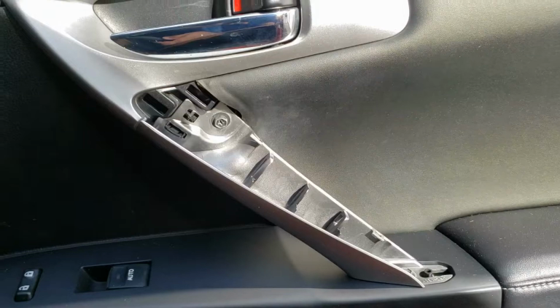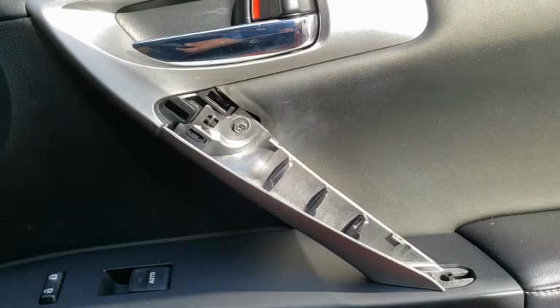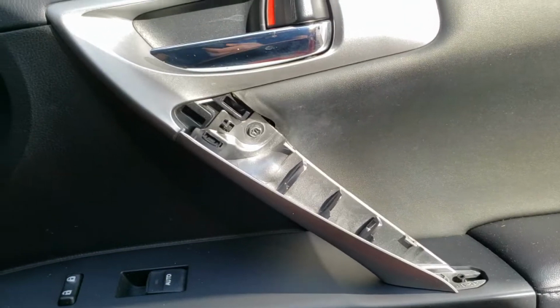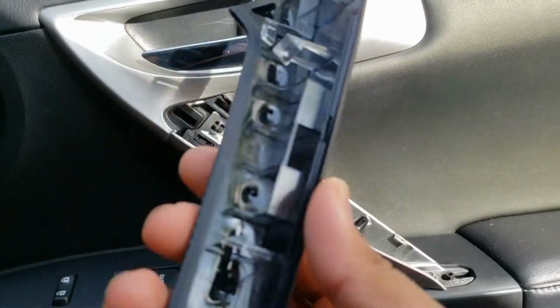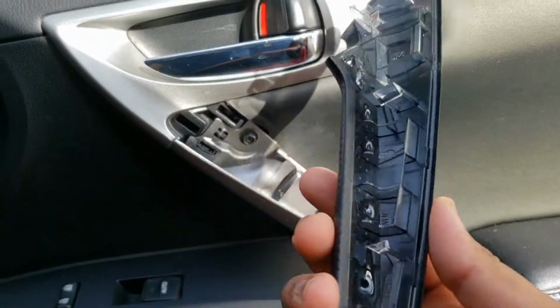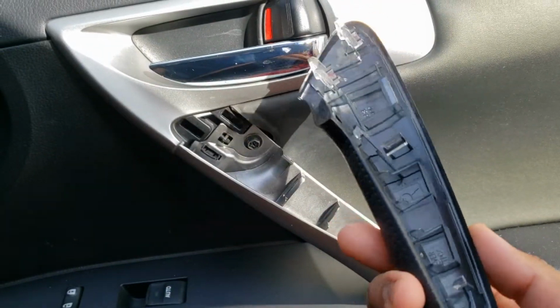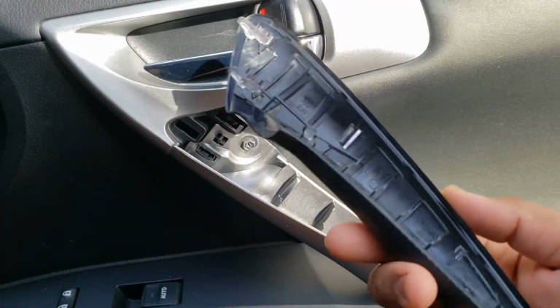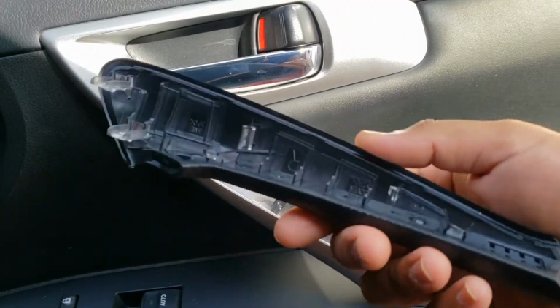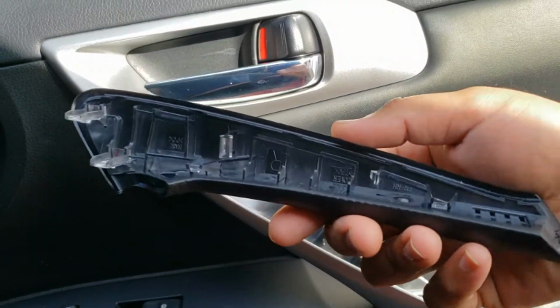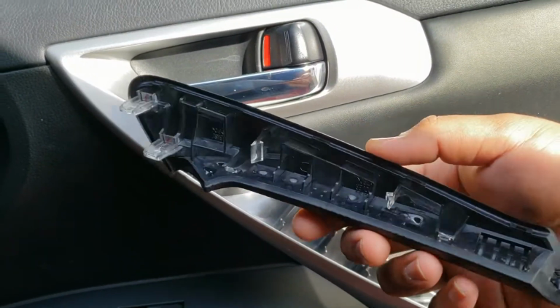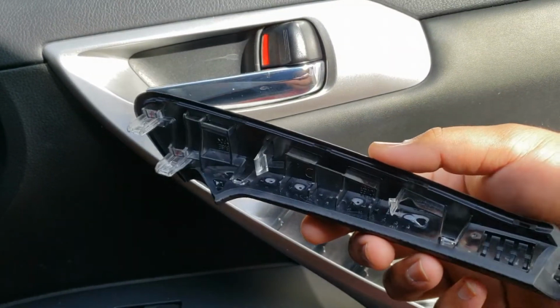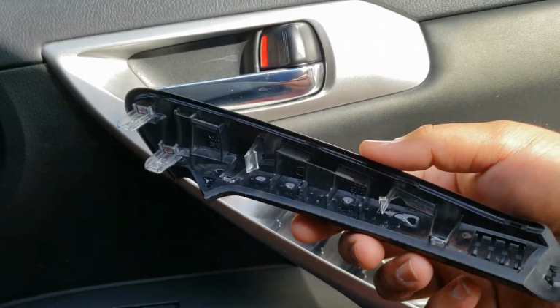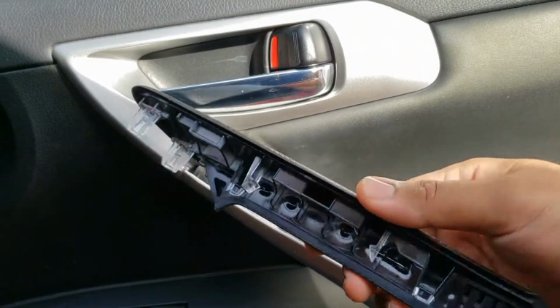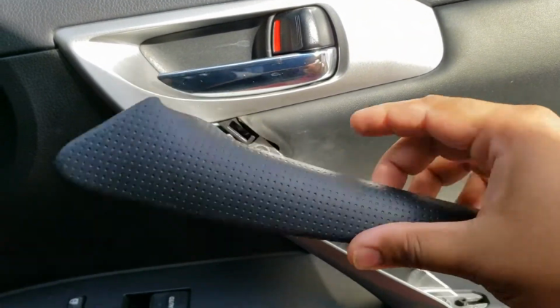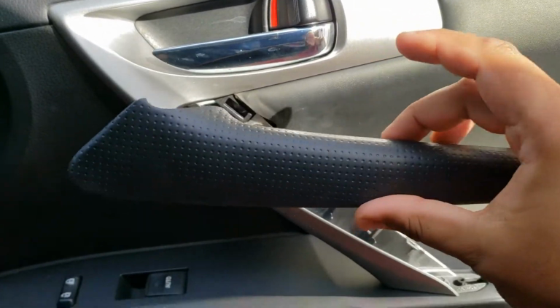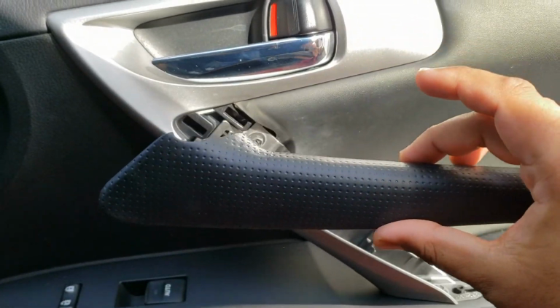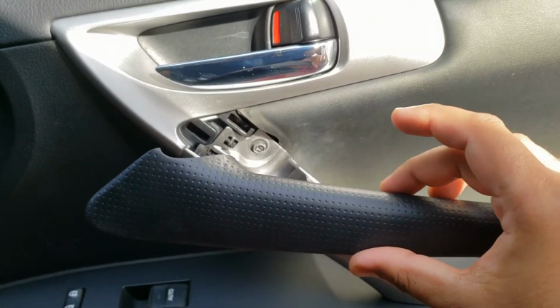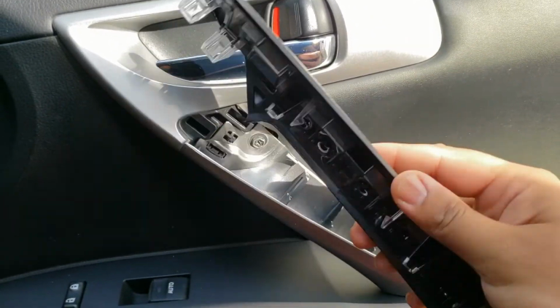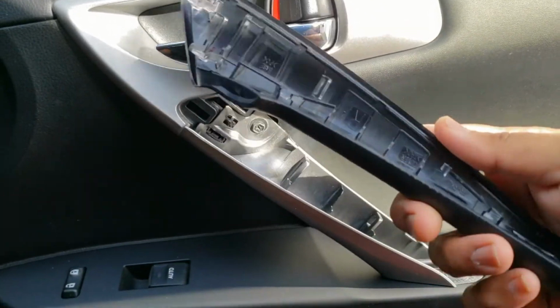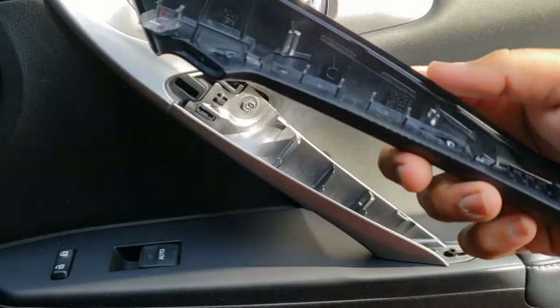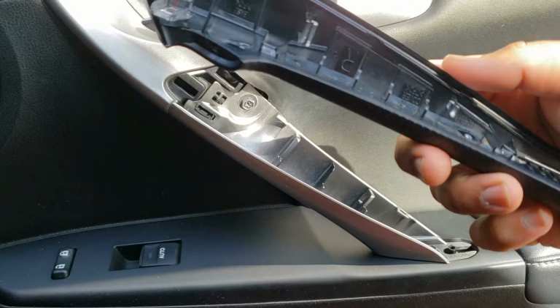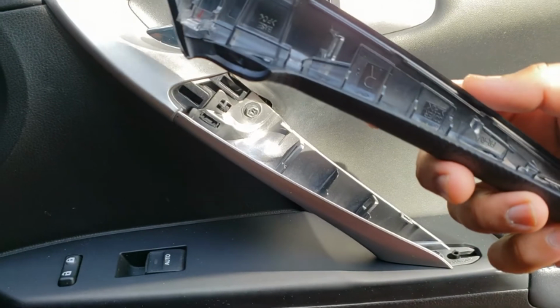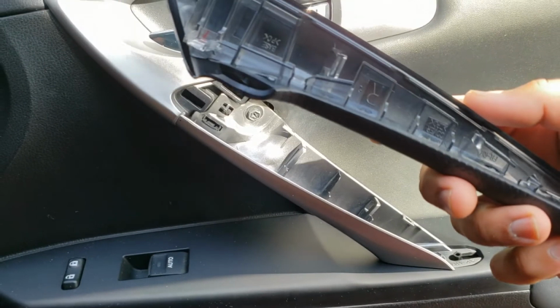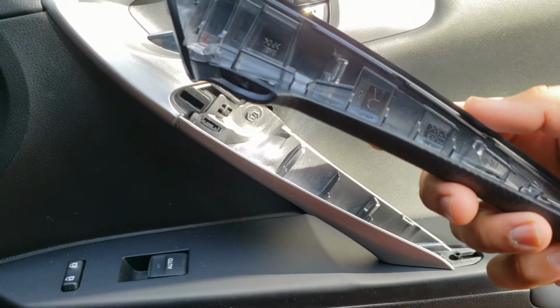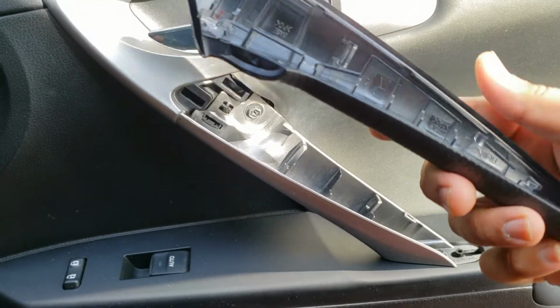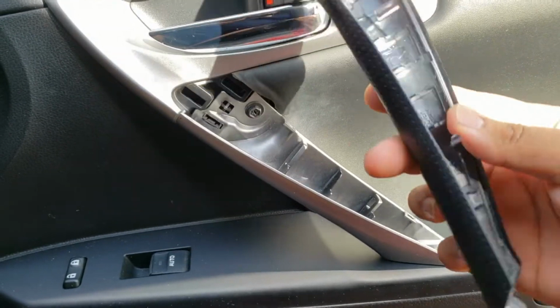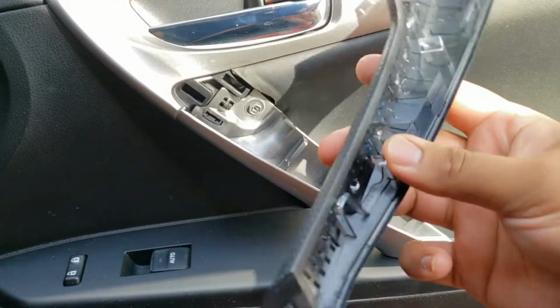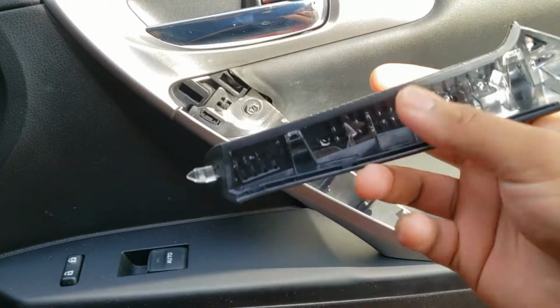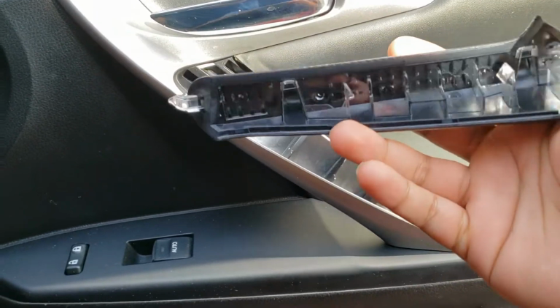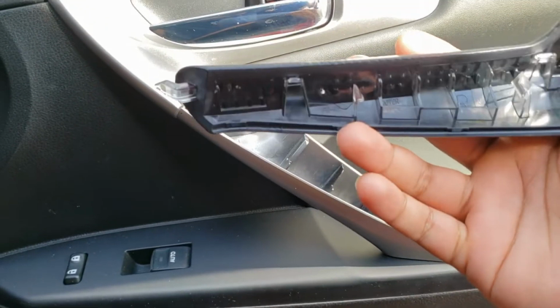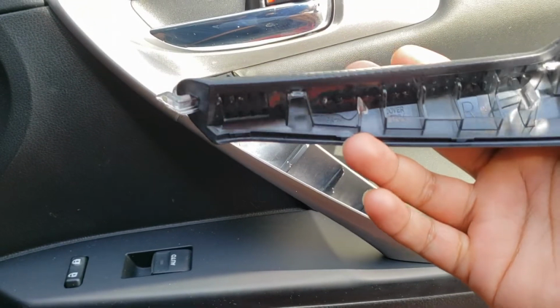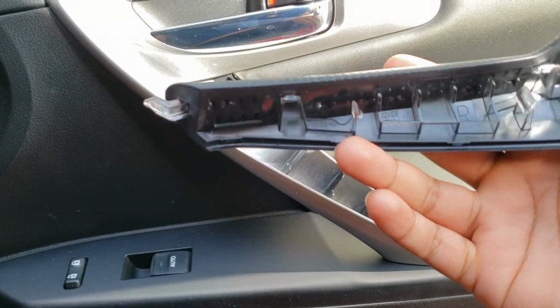Here's how to install the door handle on this Lexus CT200. I'll leave a link to the part number and where to buy it in the description below.